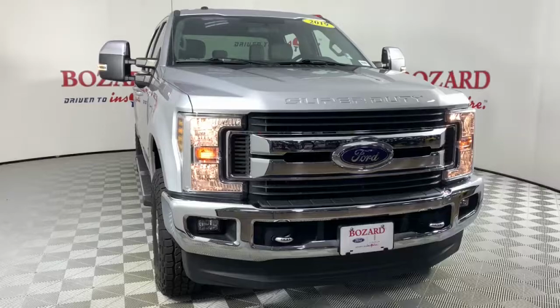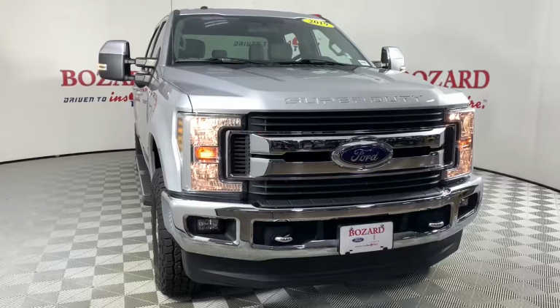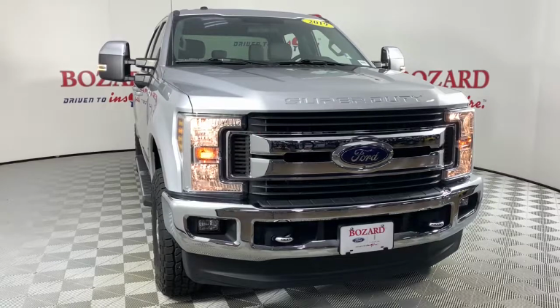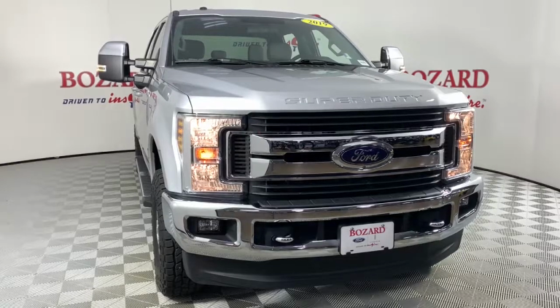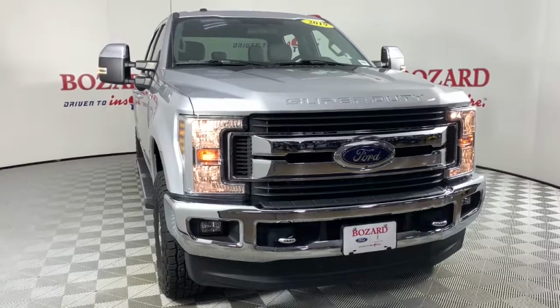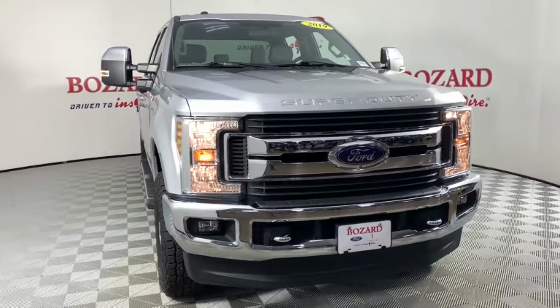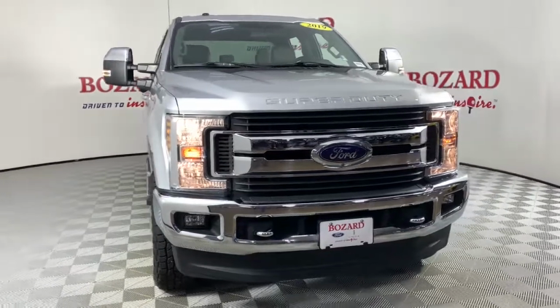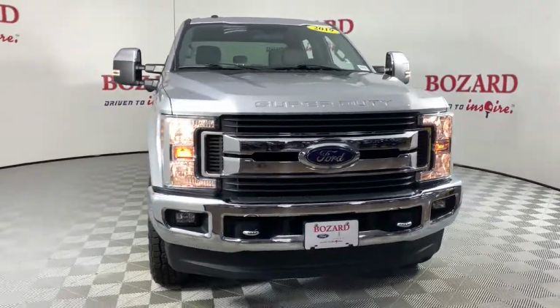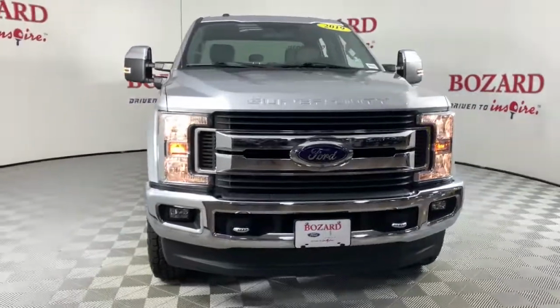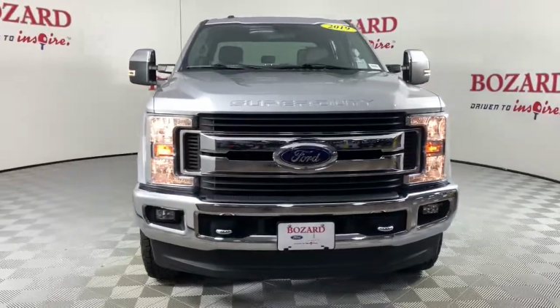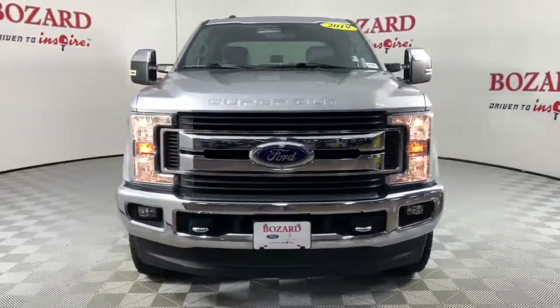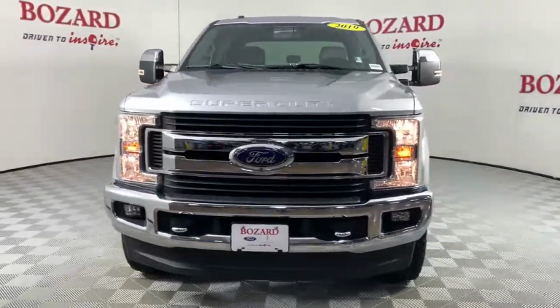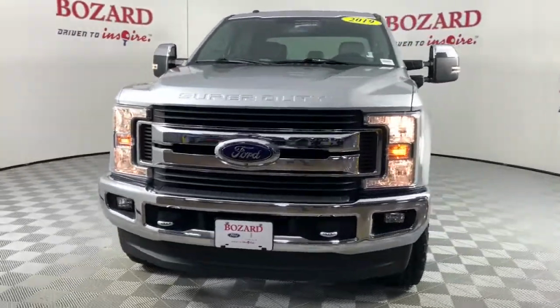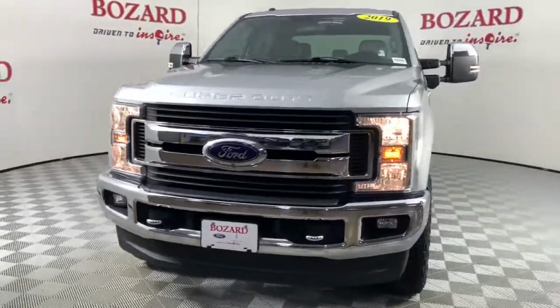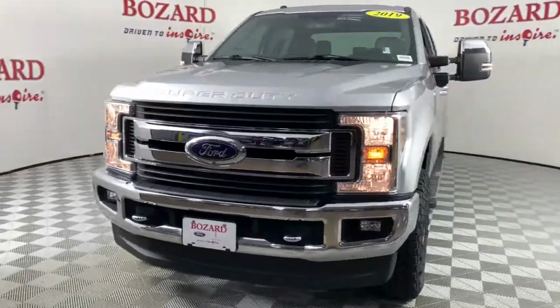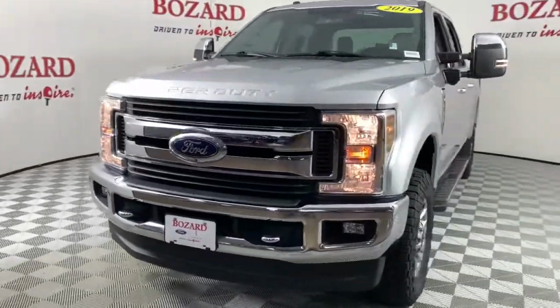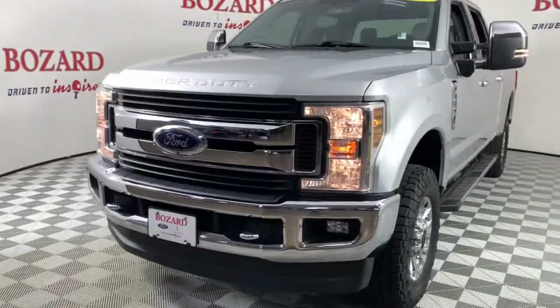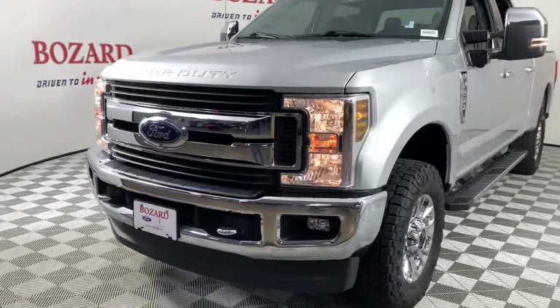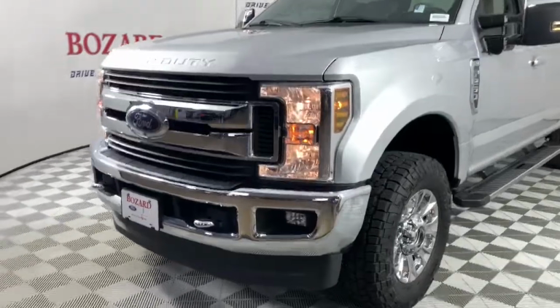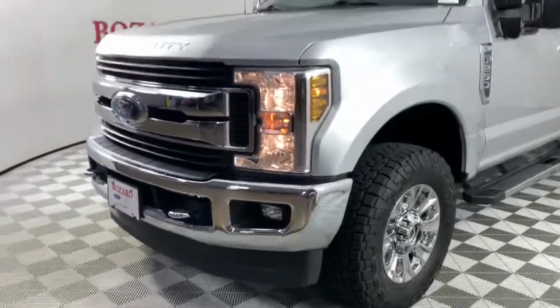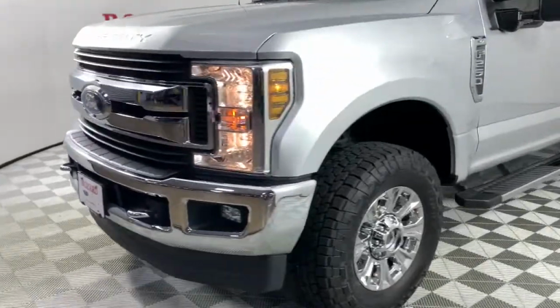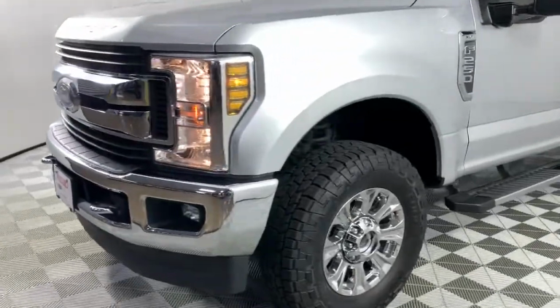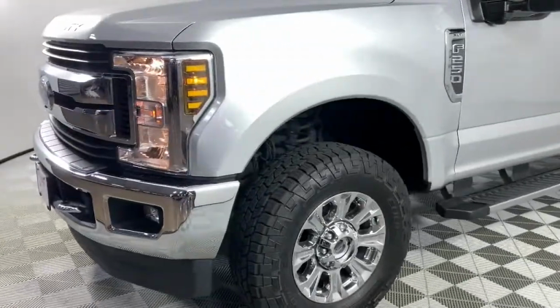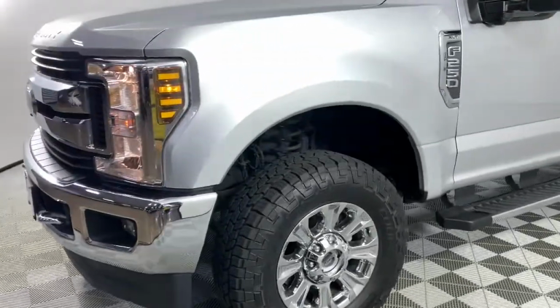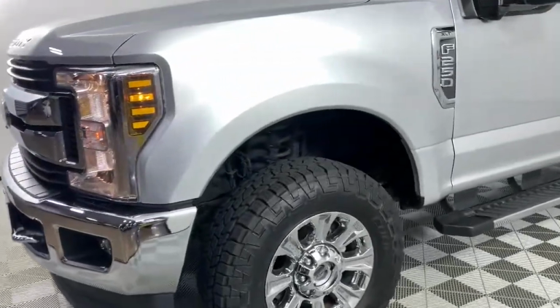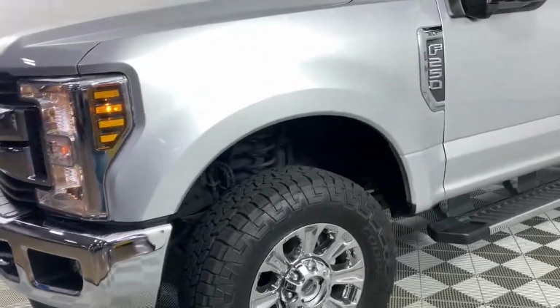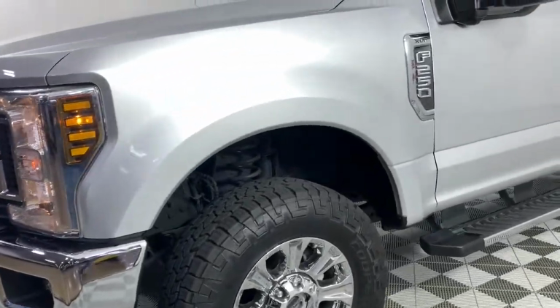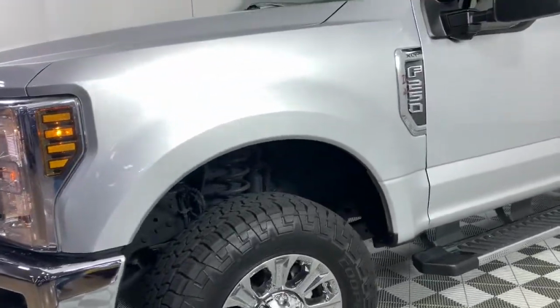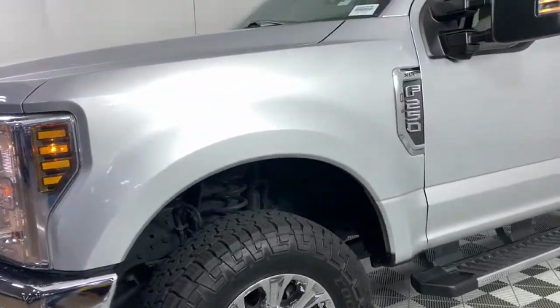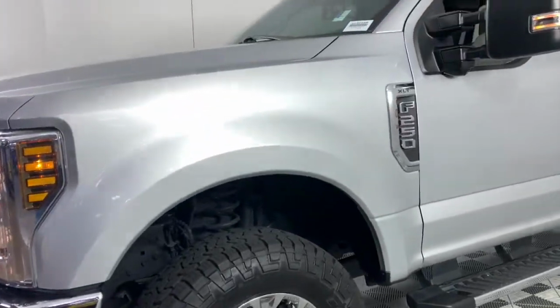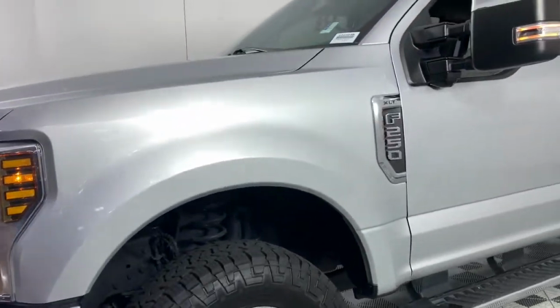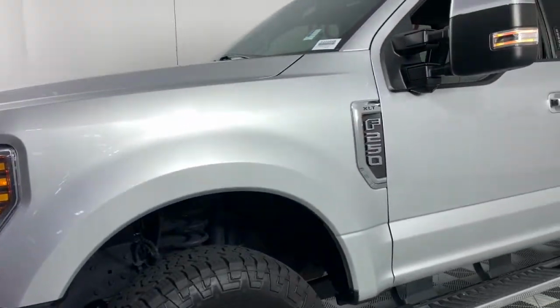Hop into the 2019 Ford F-250. With less than 50,000 miles on the odometer, this vehicle provides excellent value.